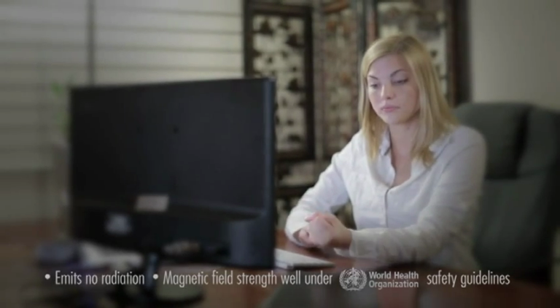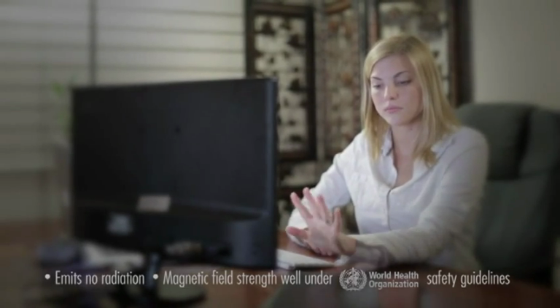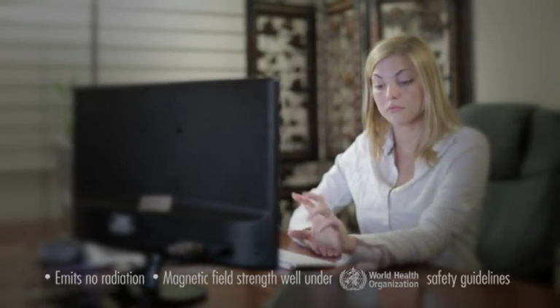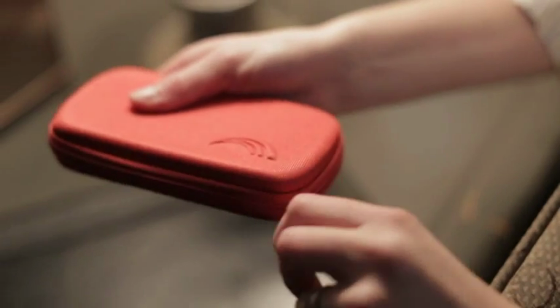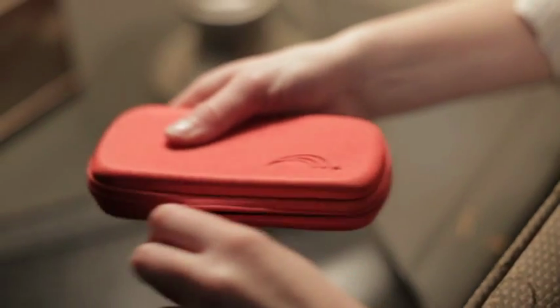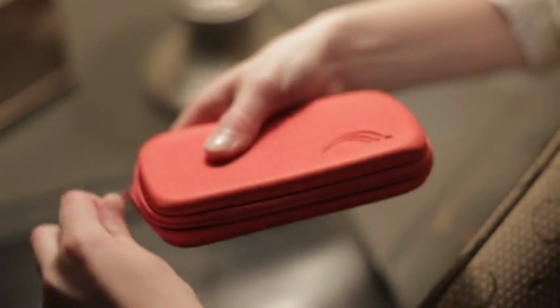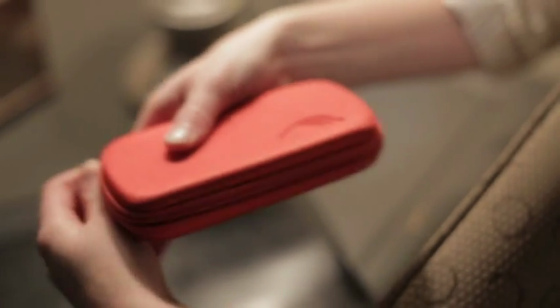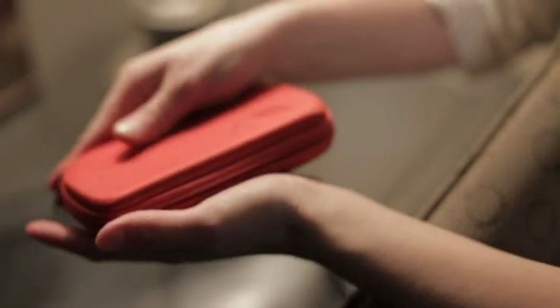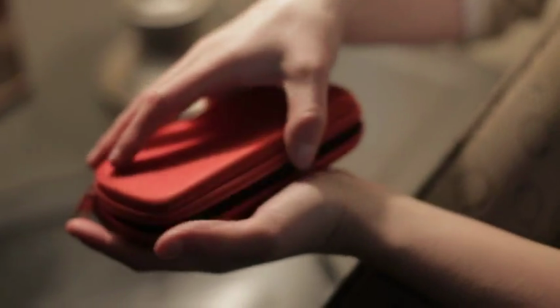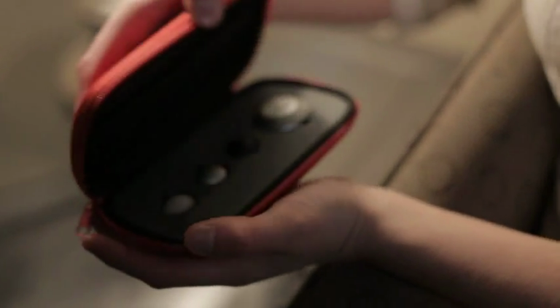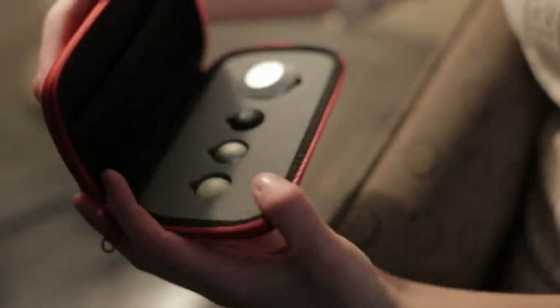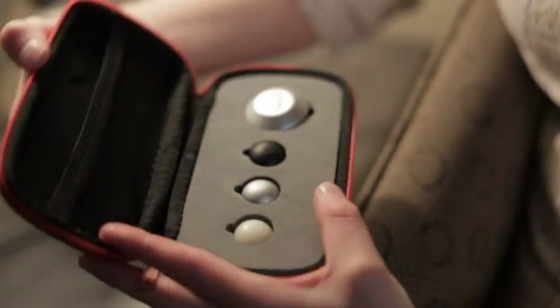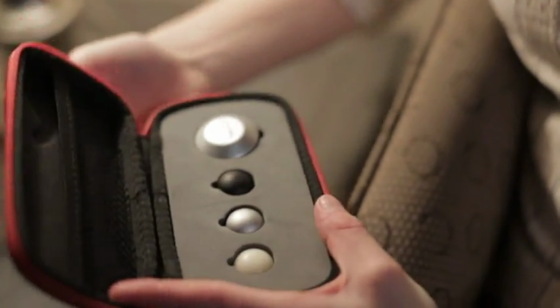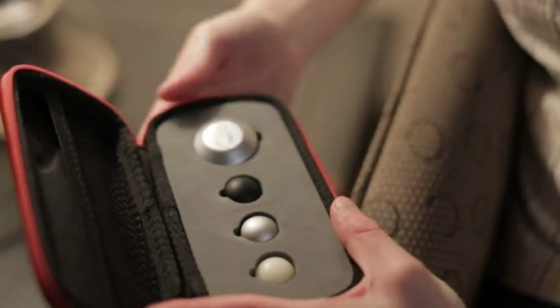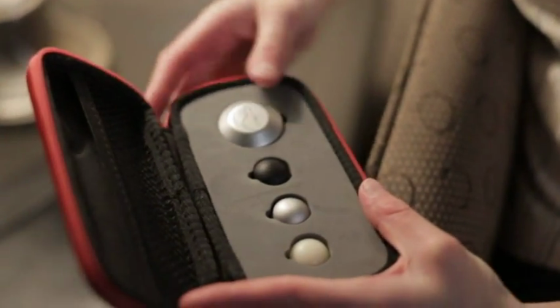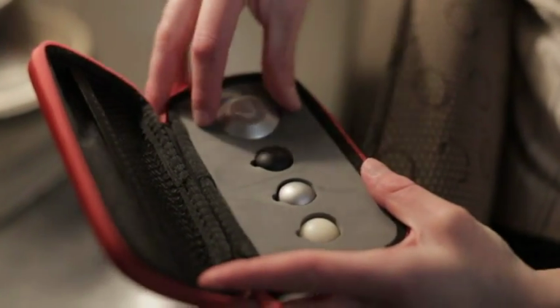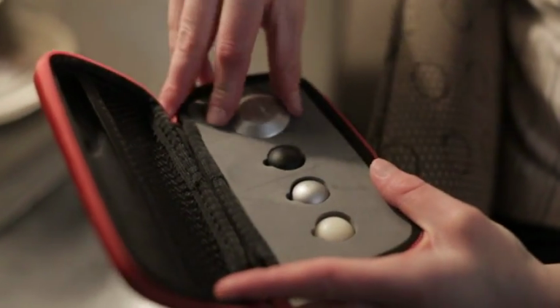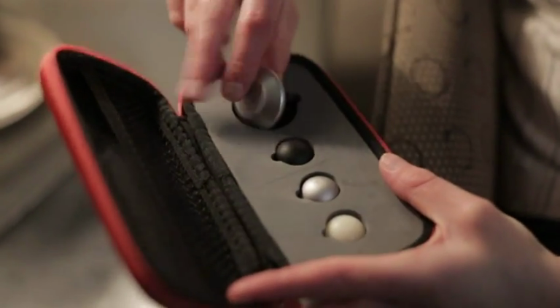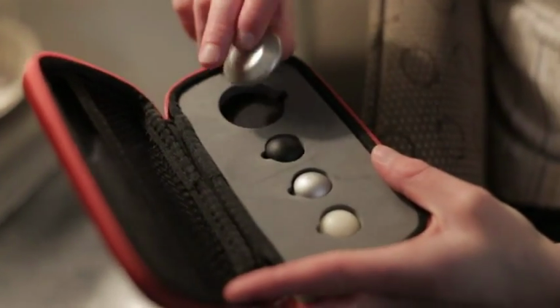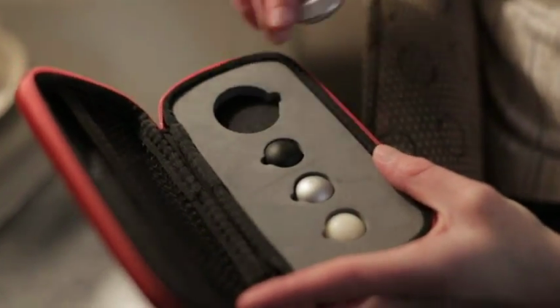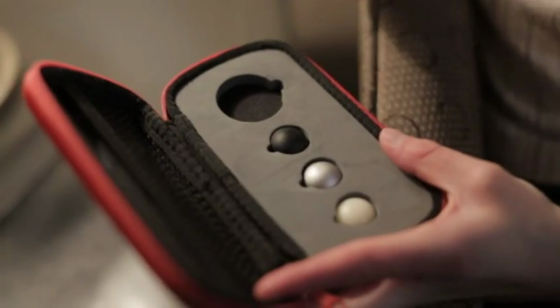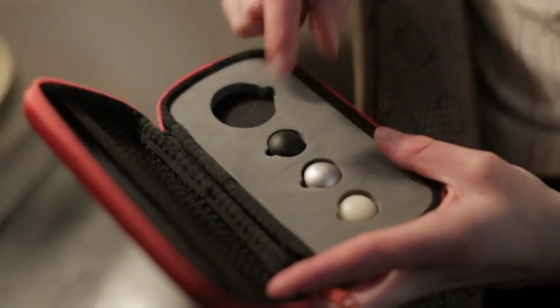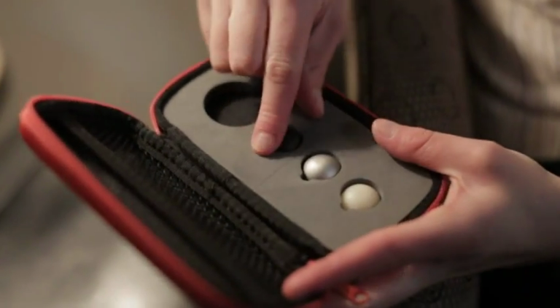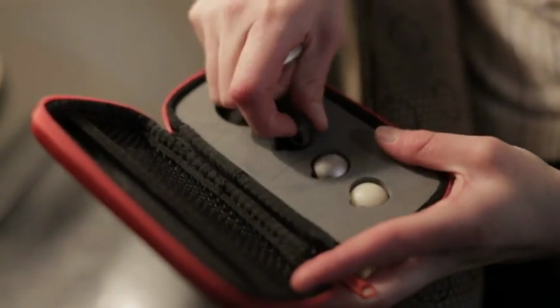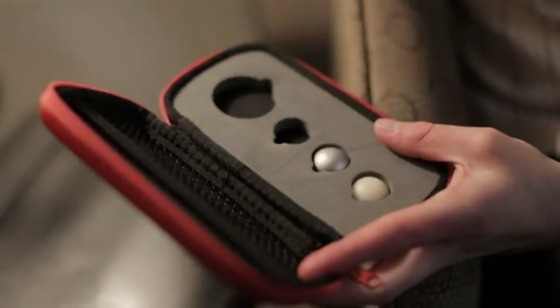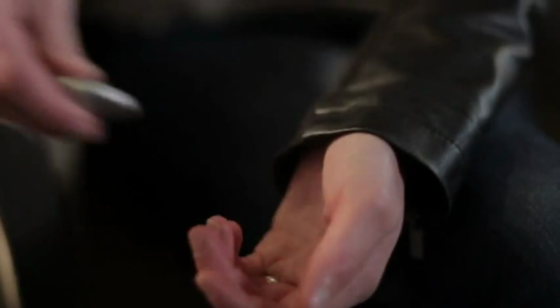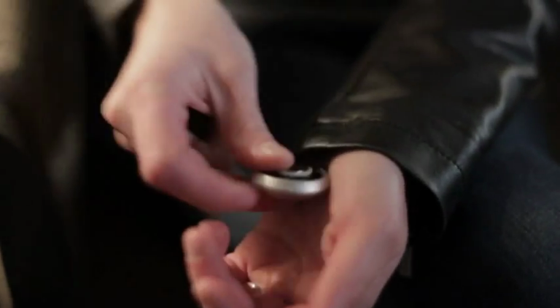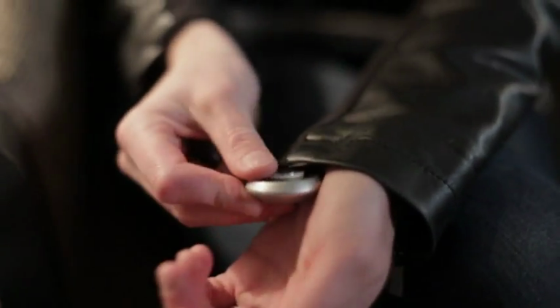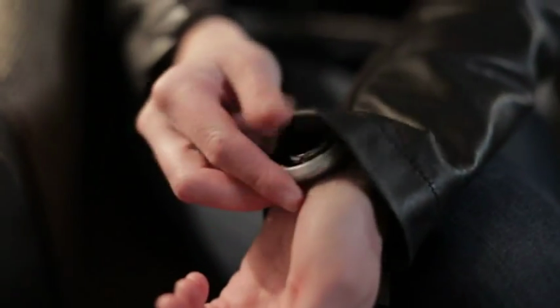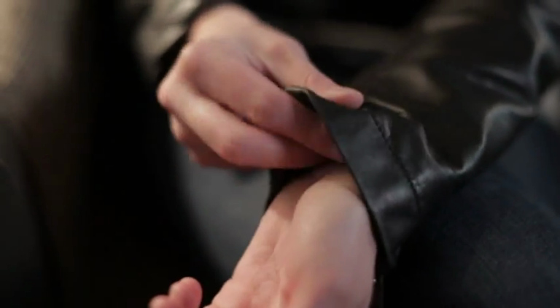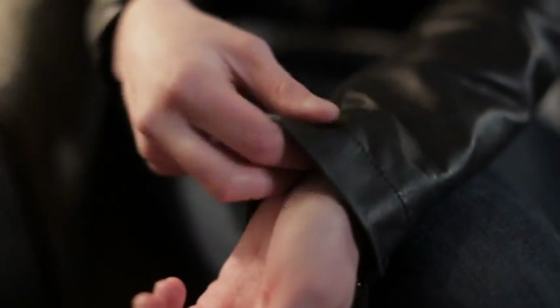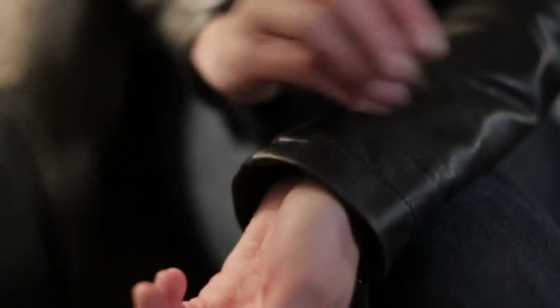Each PainEase device comes with a choice of three different color buttons to conveniently match your clothes. Simply position the PainEase inside your clothes with the curved surface facing your point of pain and lock into place with a magnetic button.